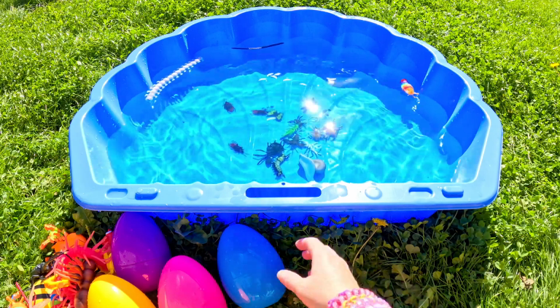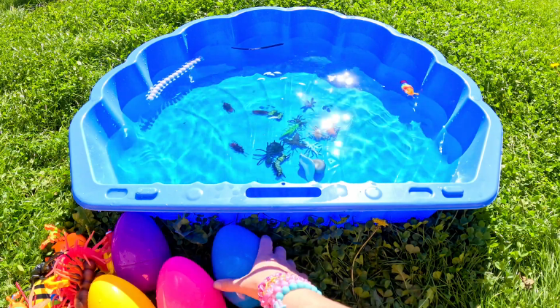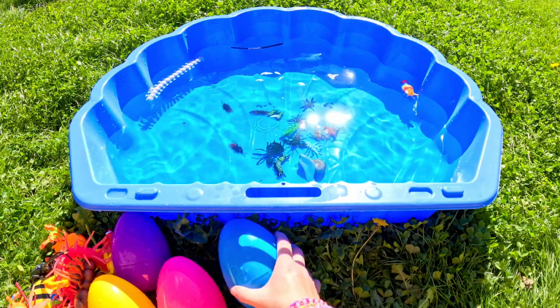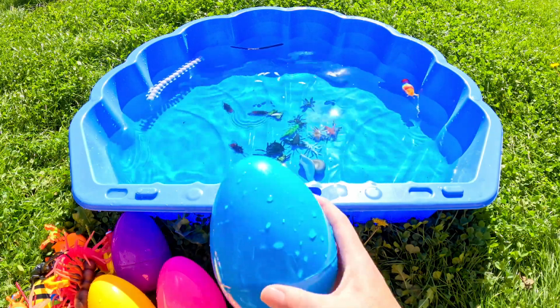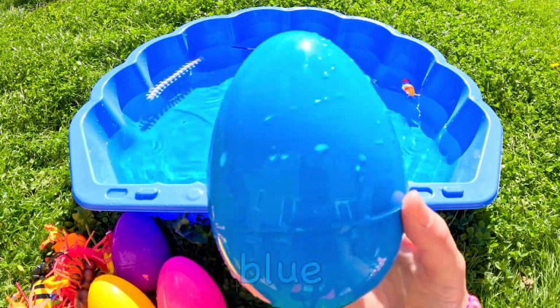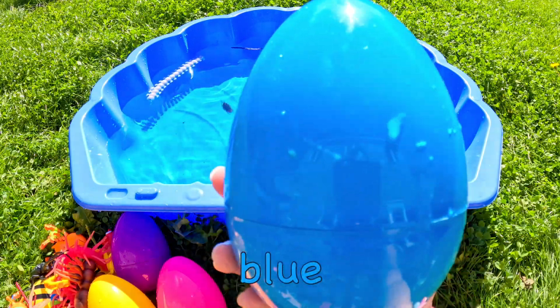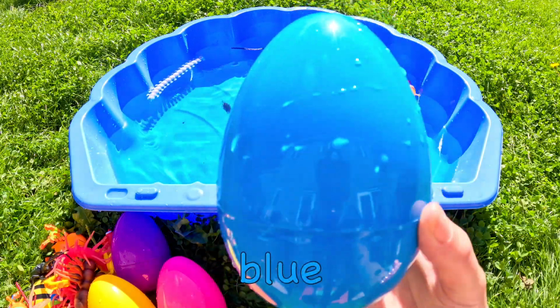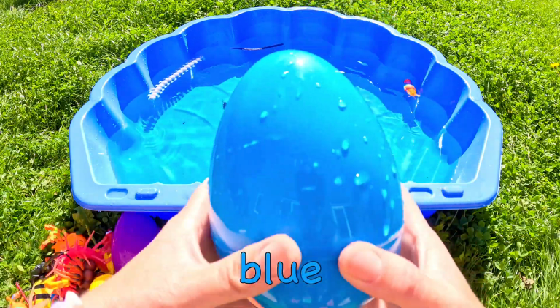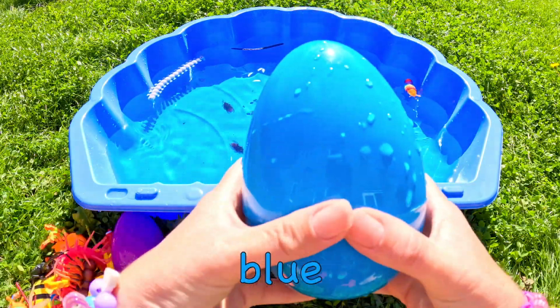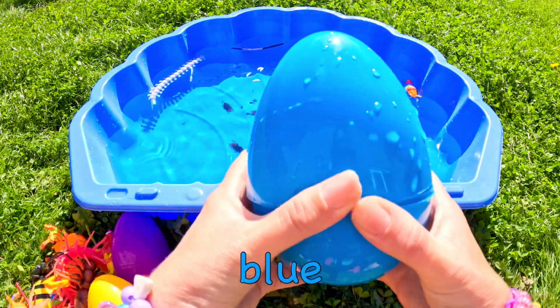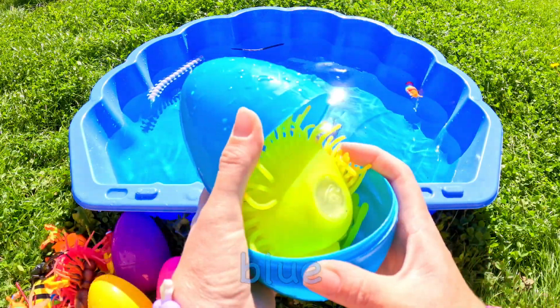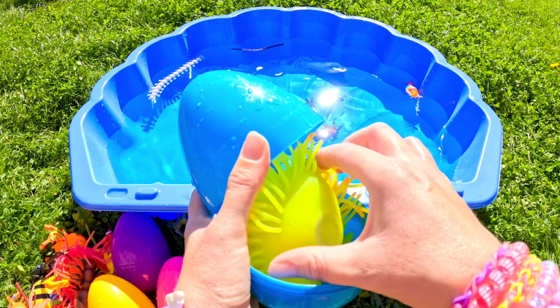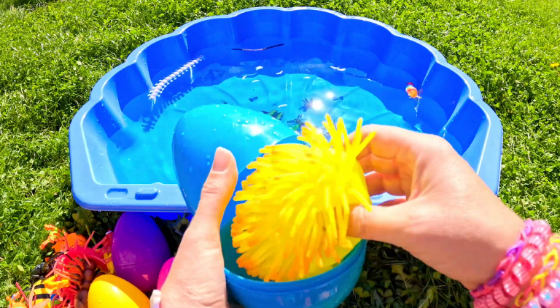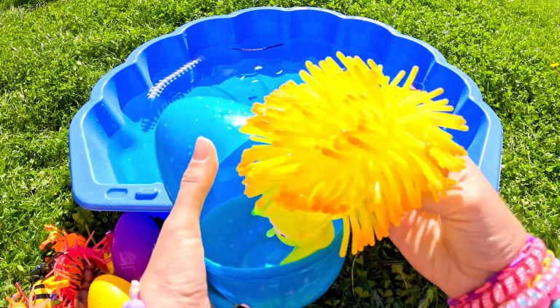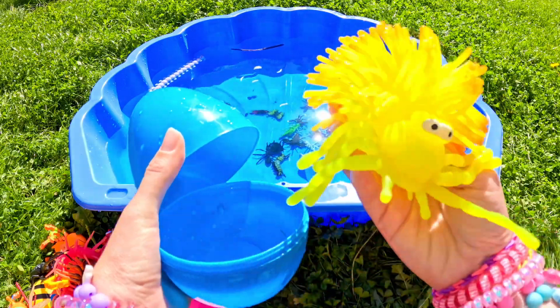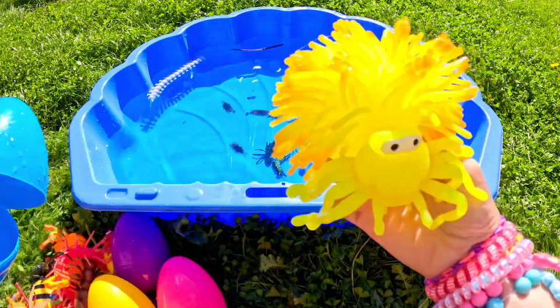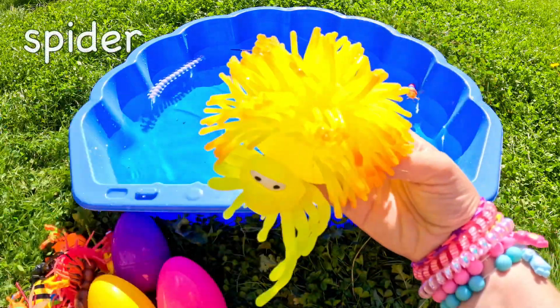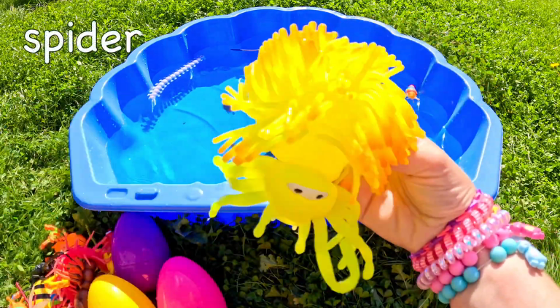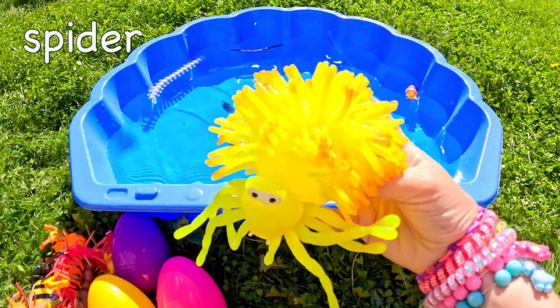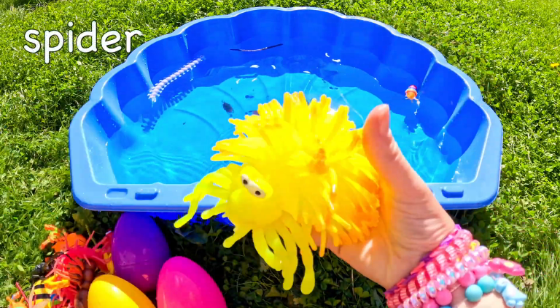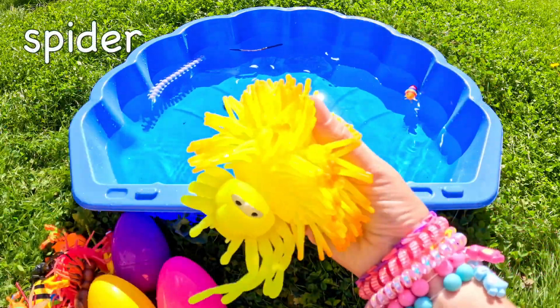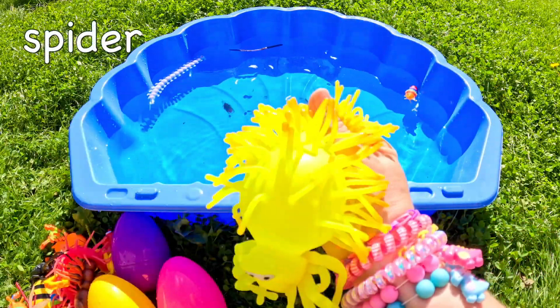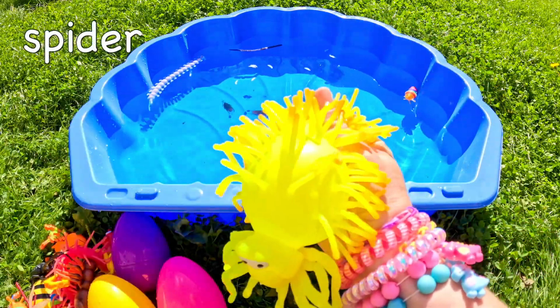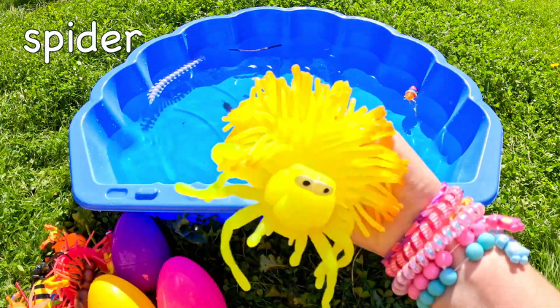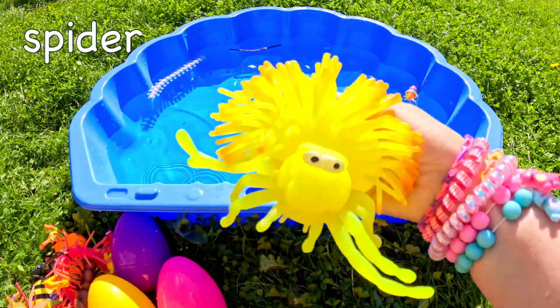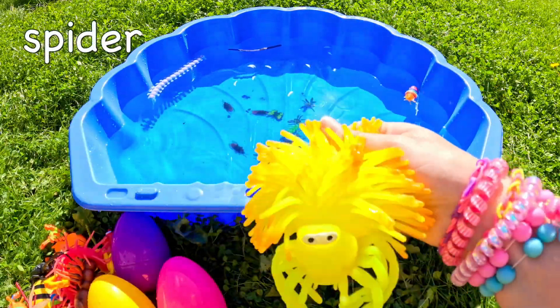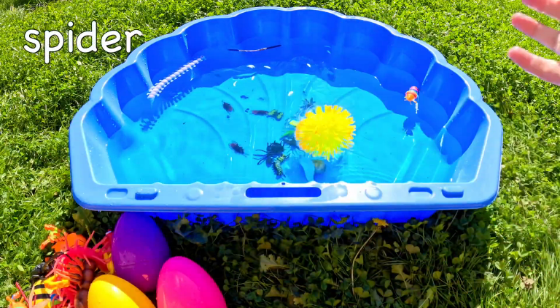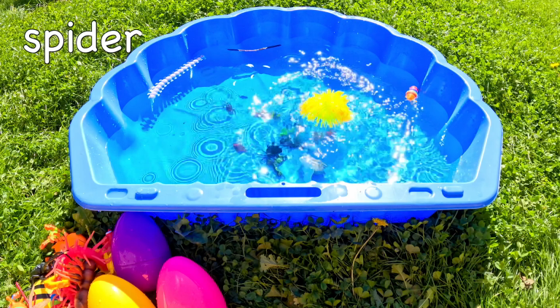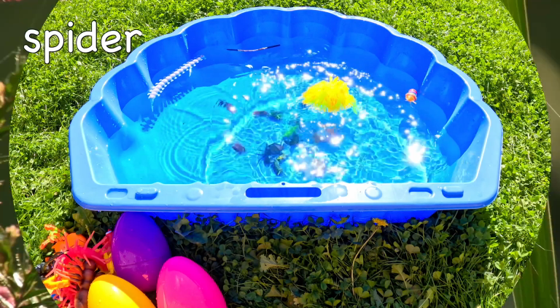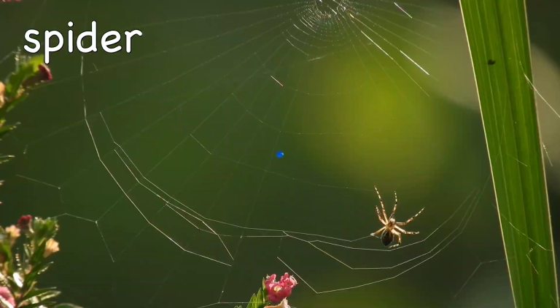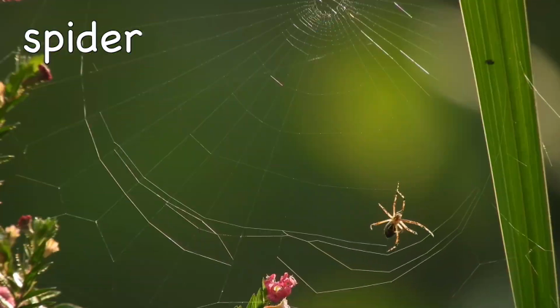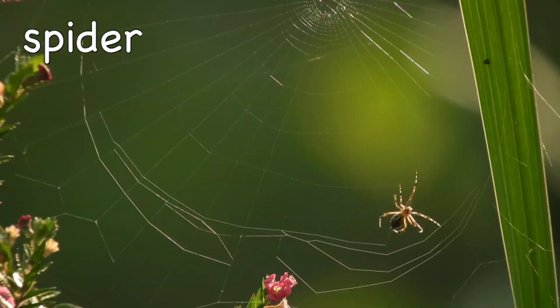What could be in a big blue egg? Wow! It's a spider!